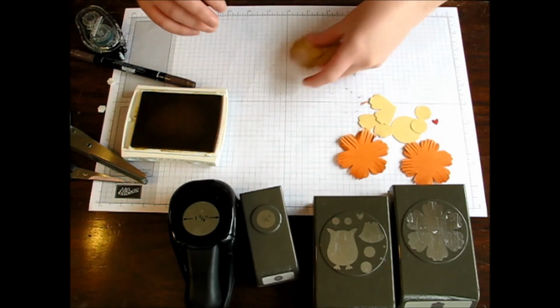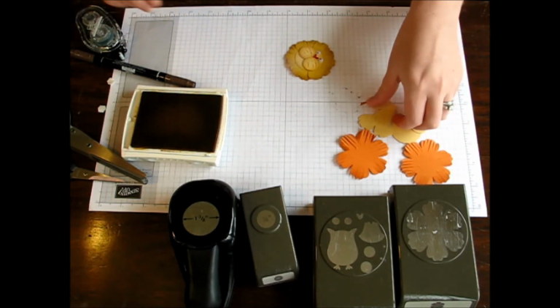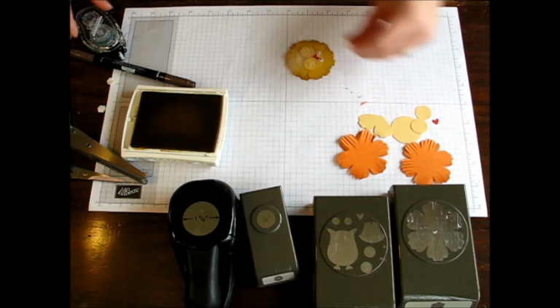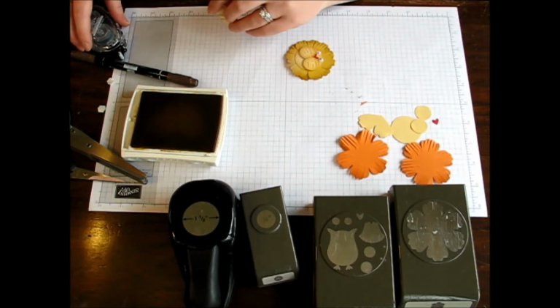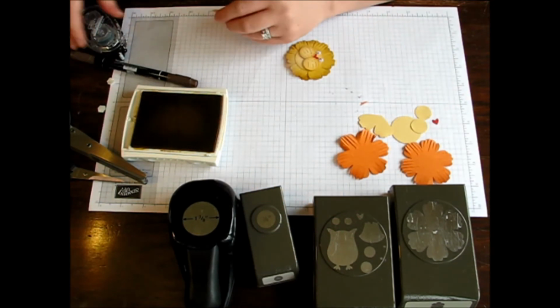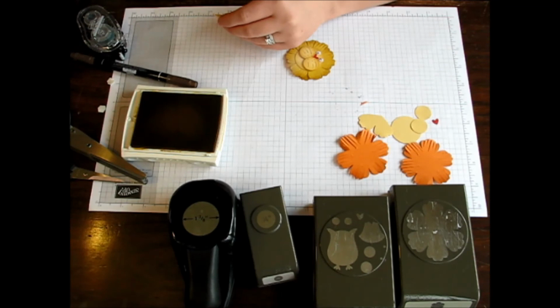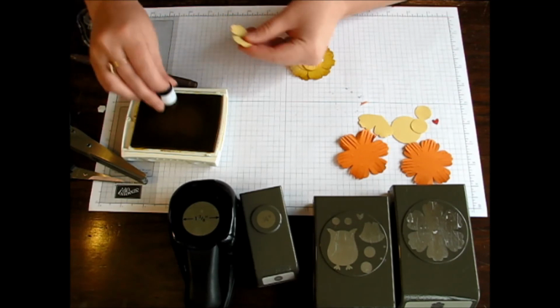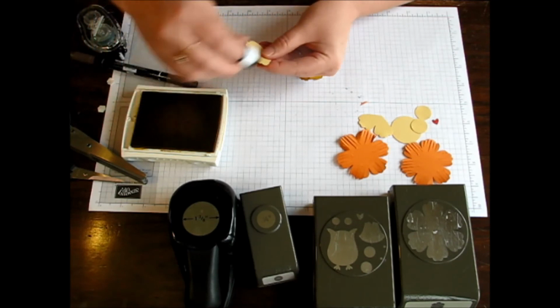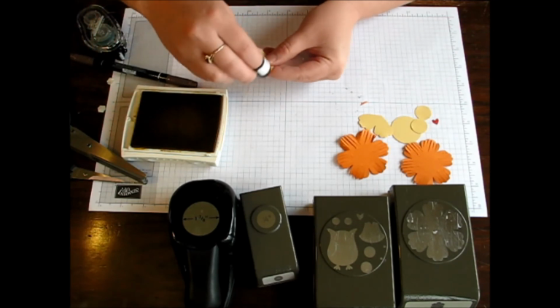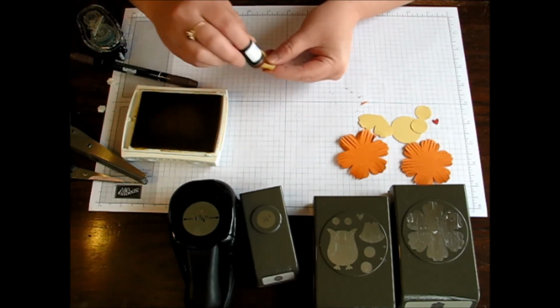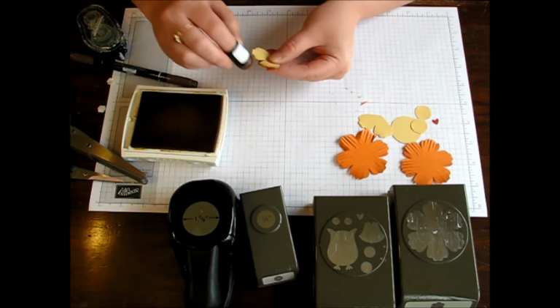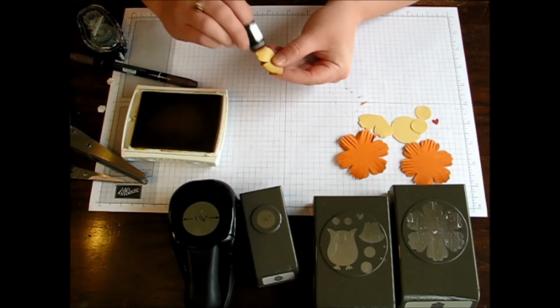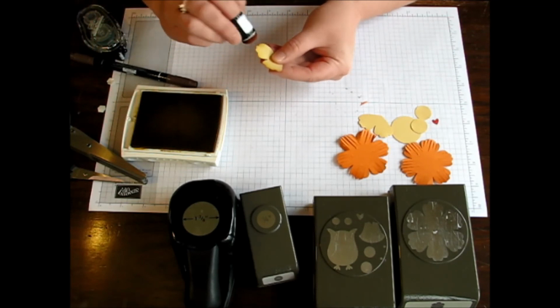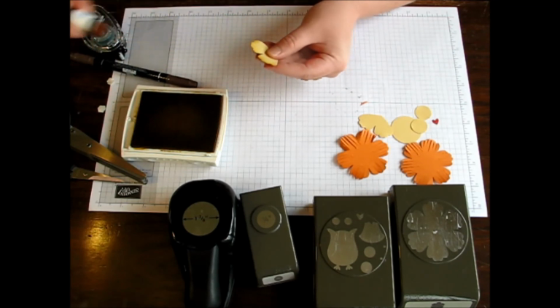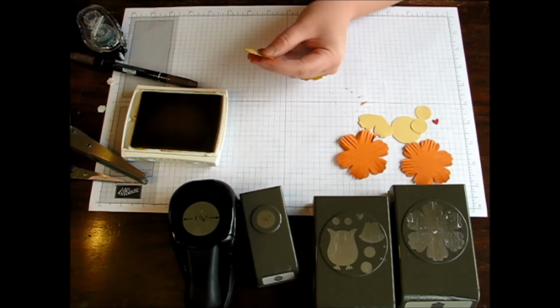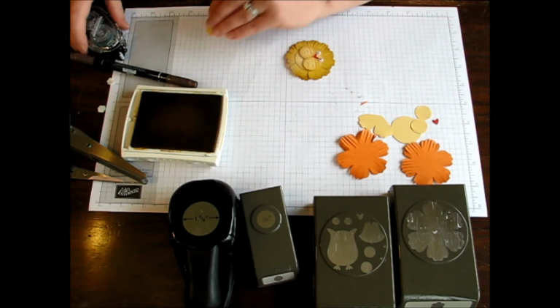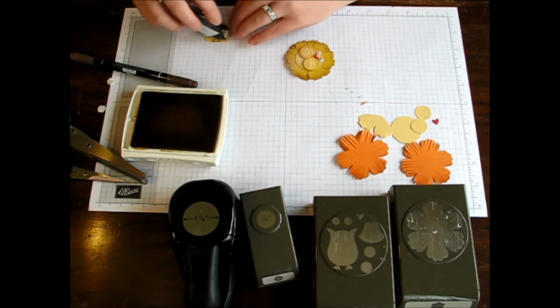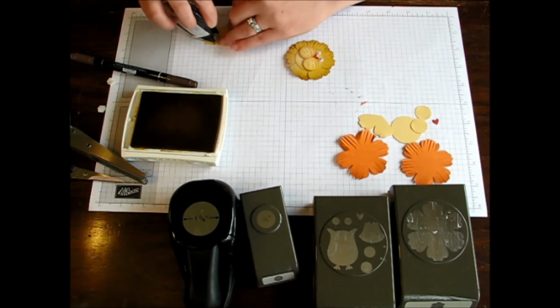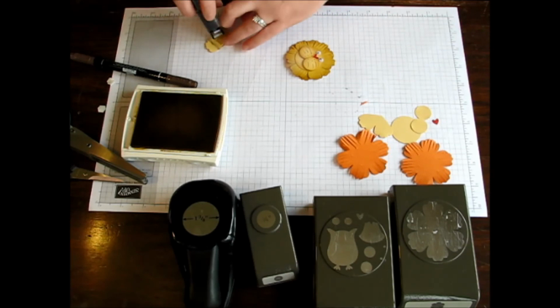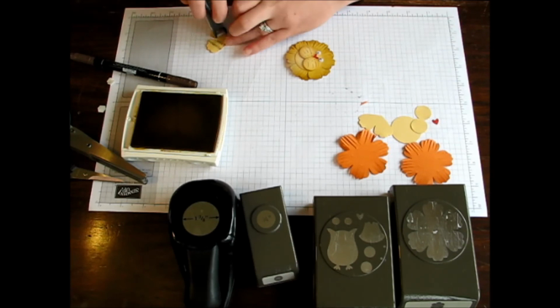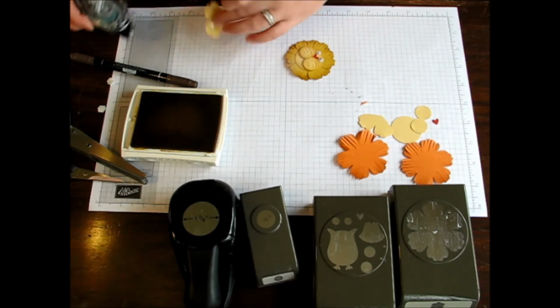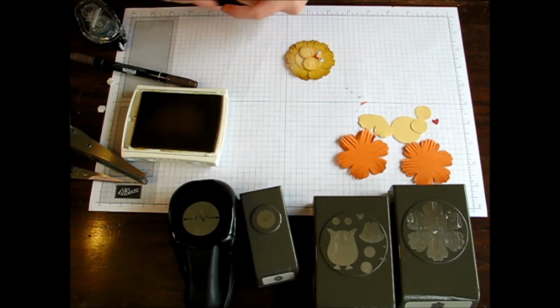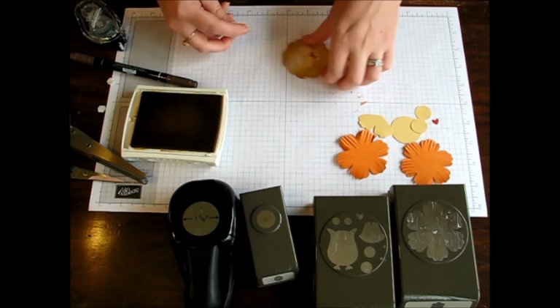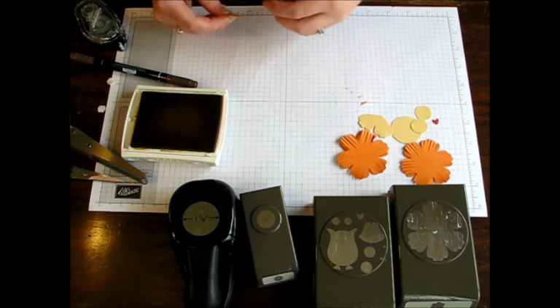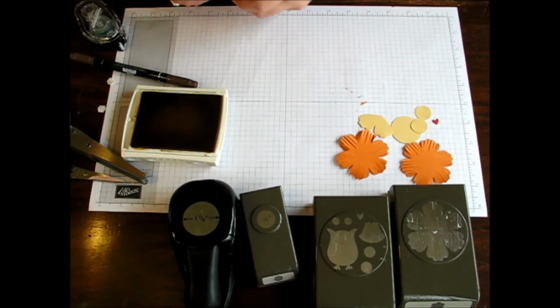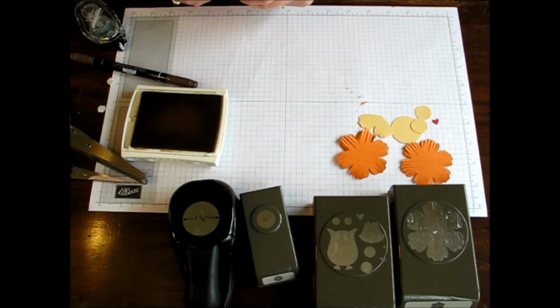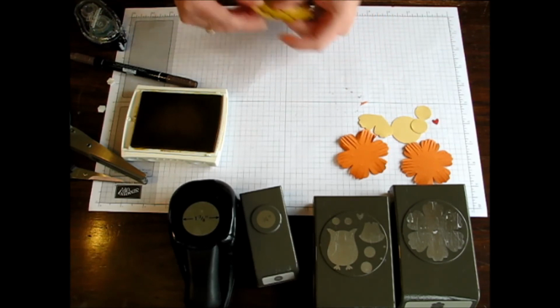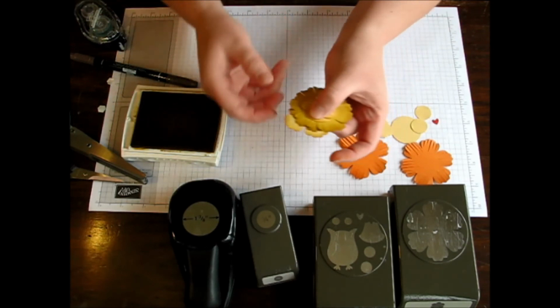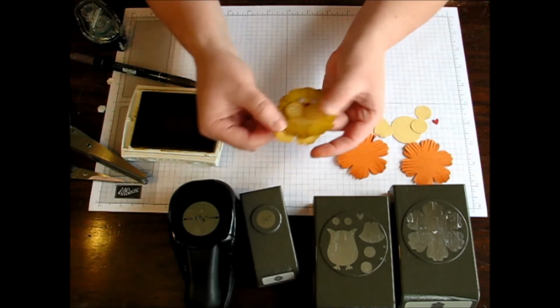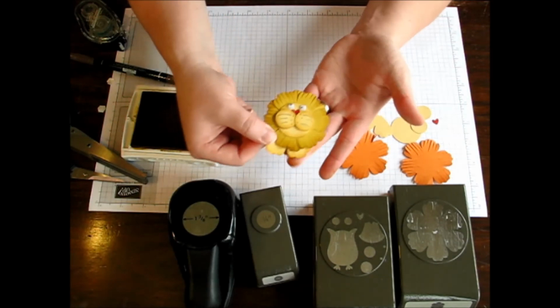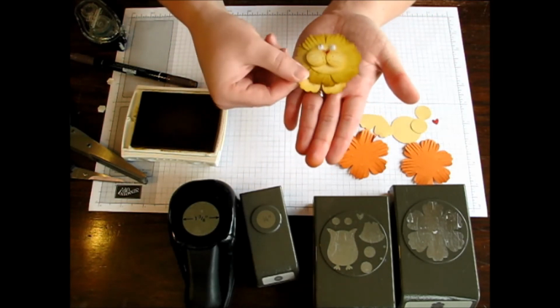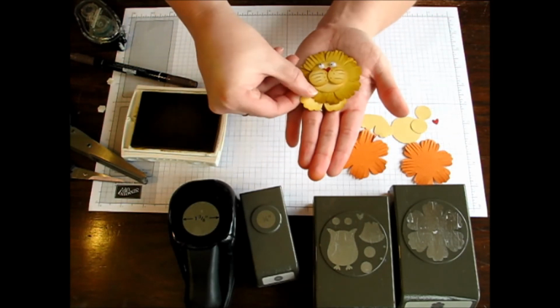Oh, I forgot his feet! So I also did a little sponge daubing on his feet. Of course he's not real — just because he has eyeballs, he still has no feet. I'm just going to take a little bit of Snail adhesive and there you have your little lion.